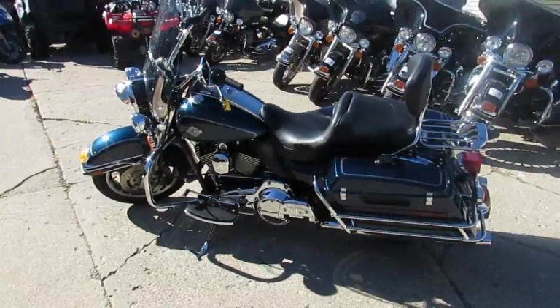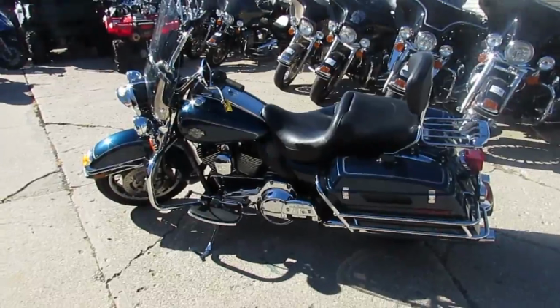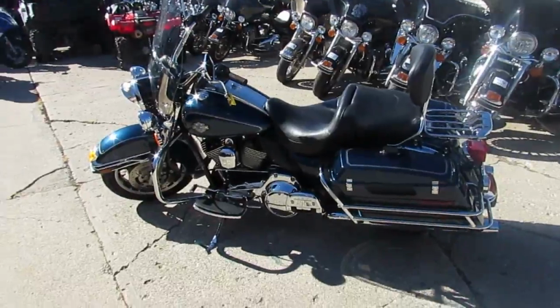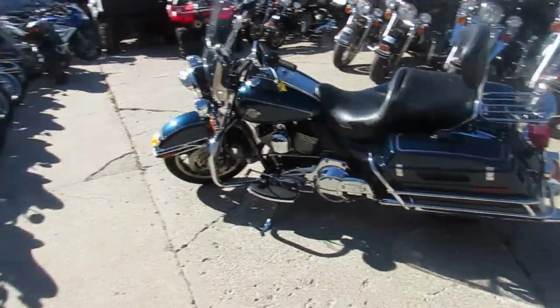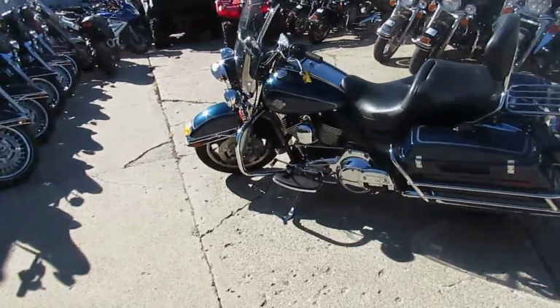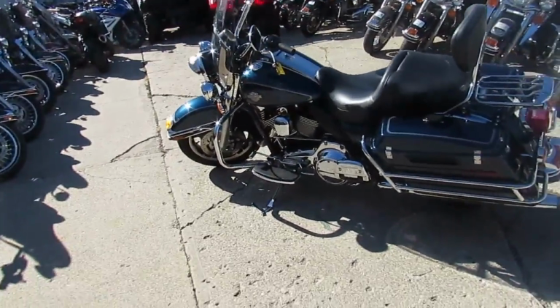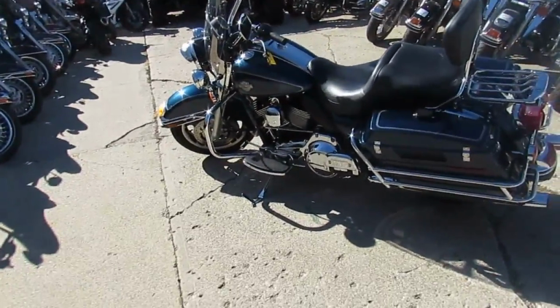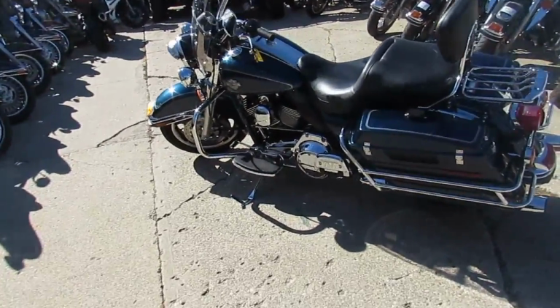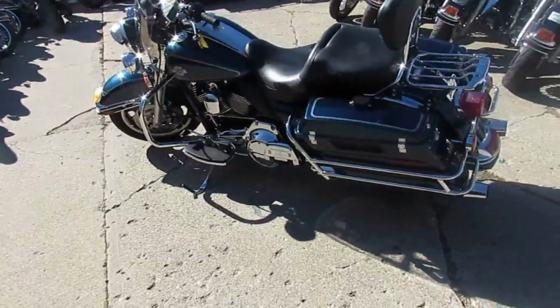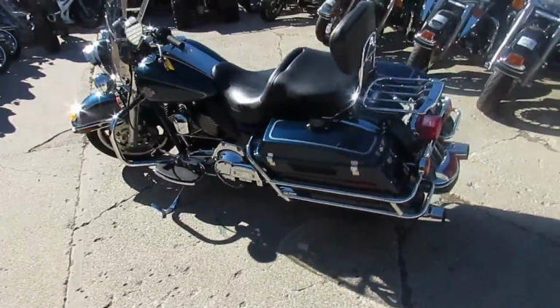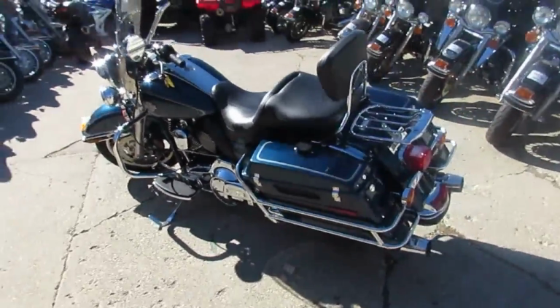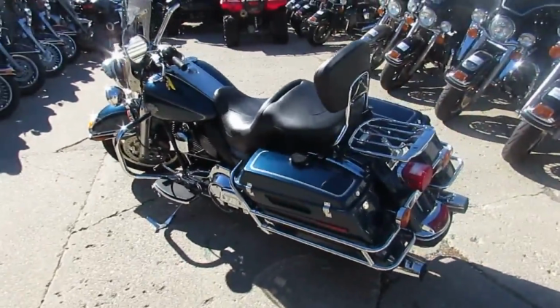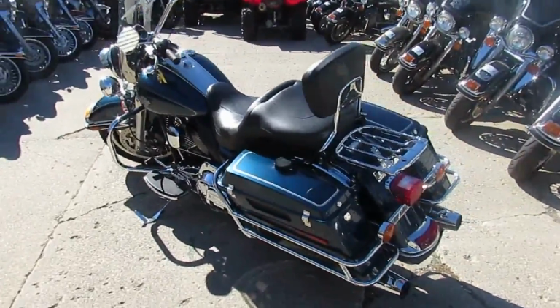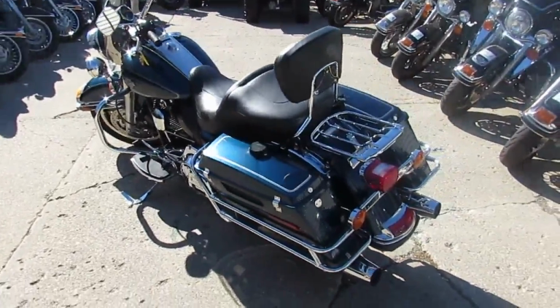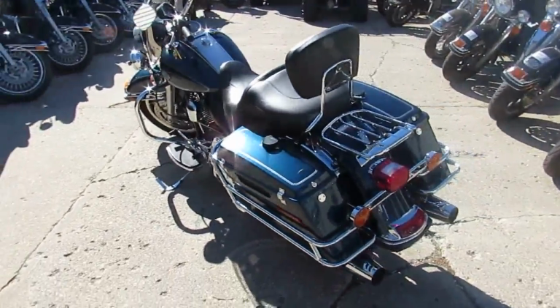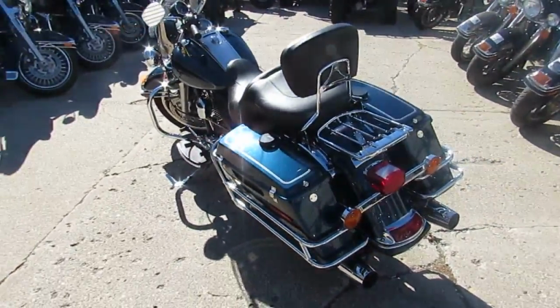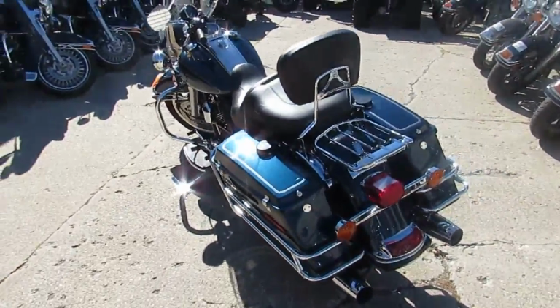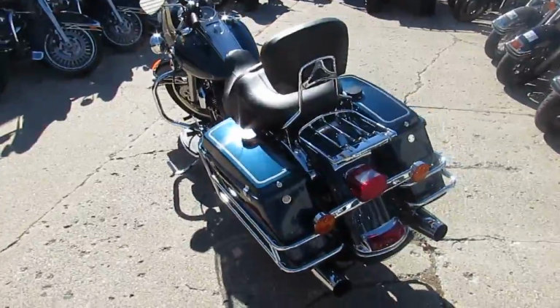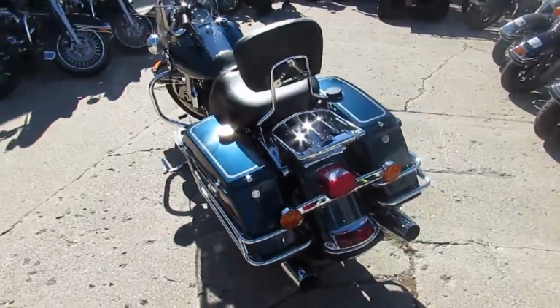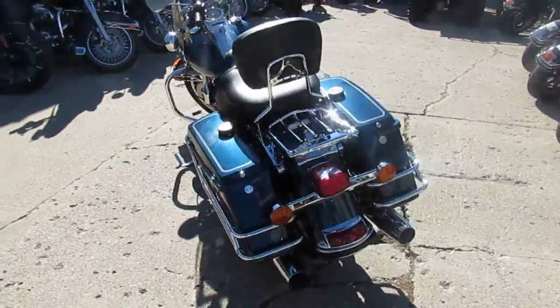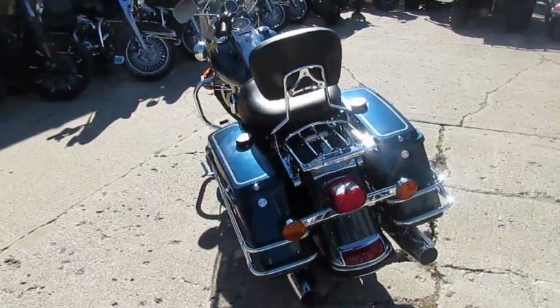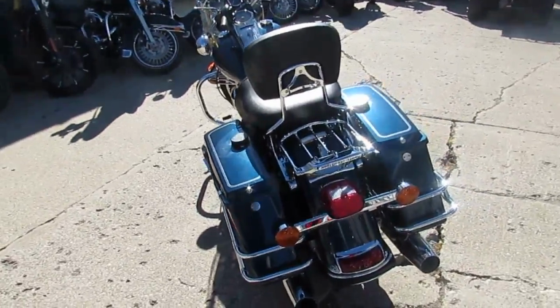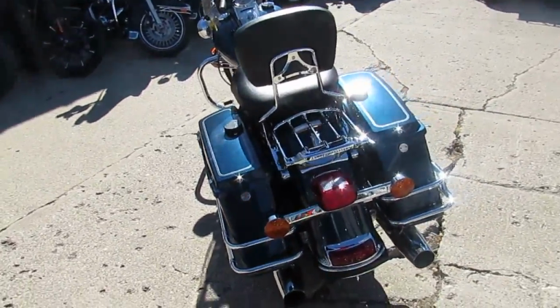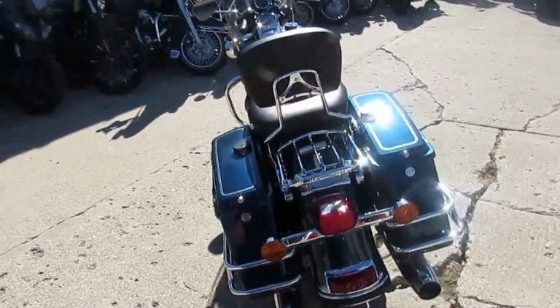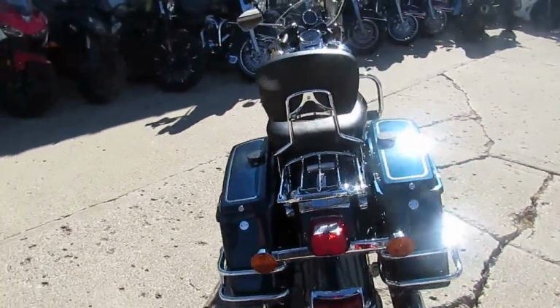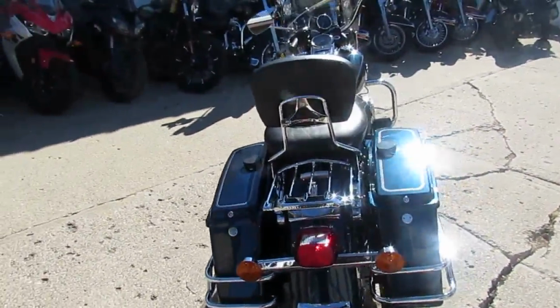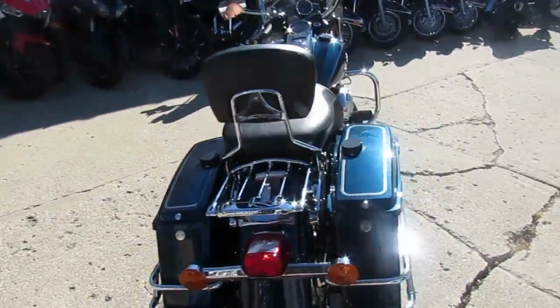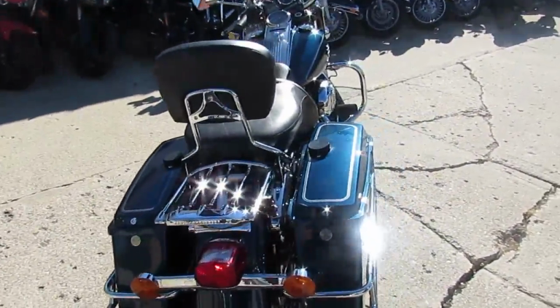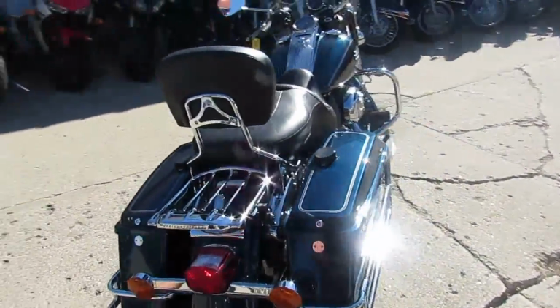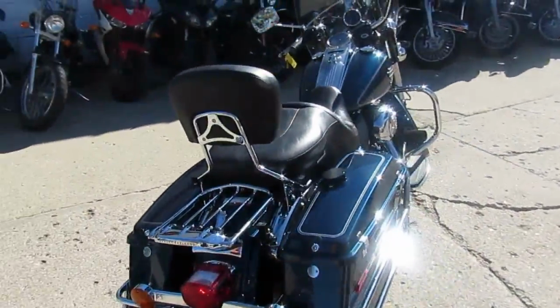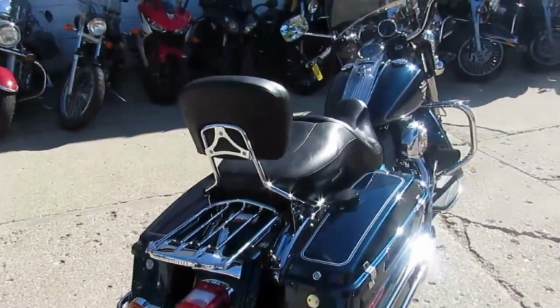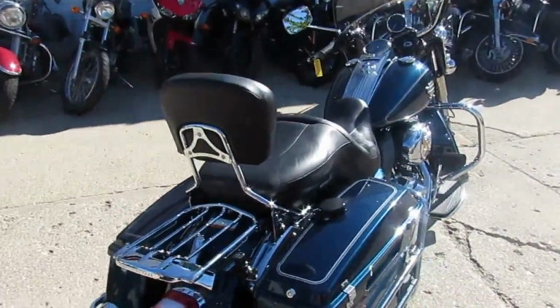Hey guys, it's Approval Power Sports doing some videos on our used Harleys. We've got a nice one here. It's a 2009 Harley-Davidson Road King. The bike only has 19,118 miles.